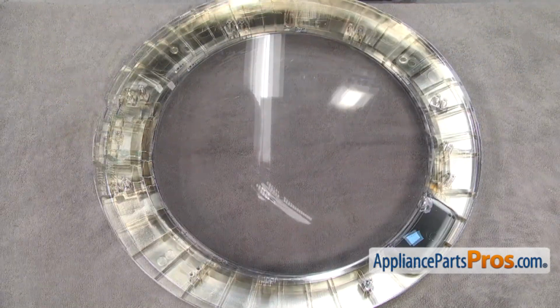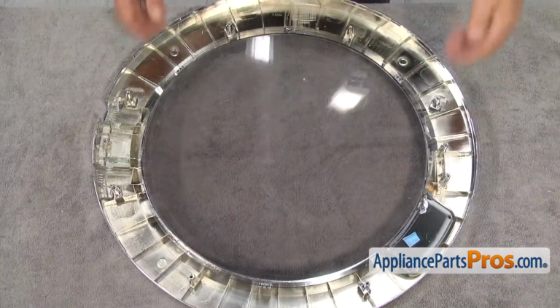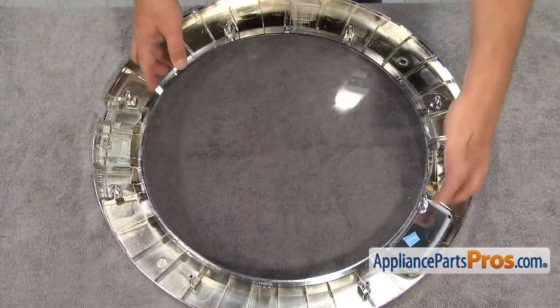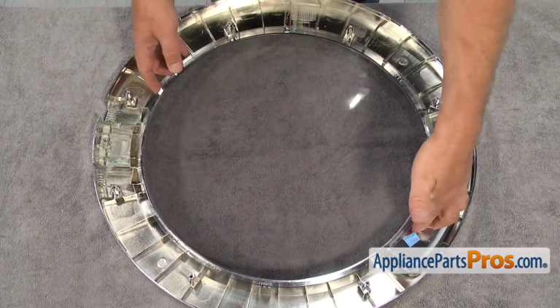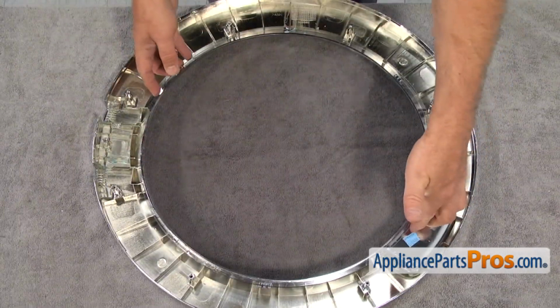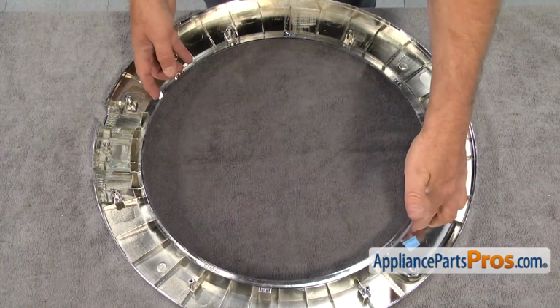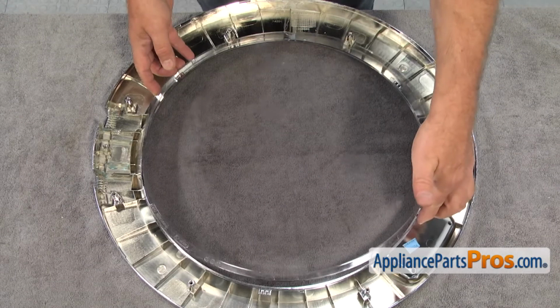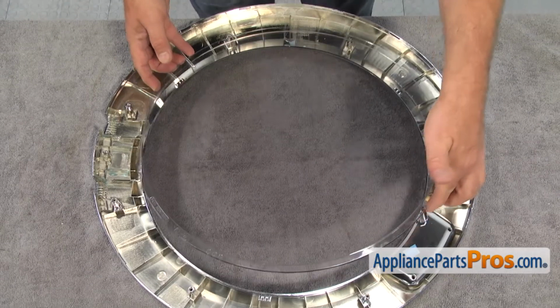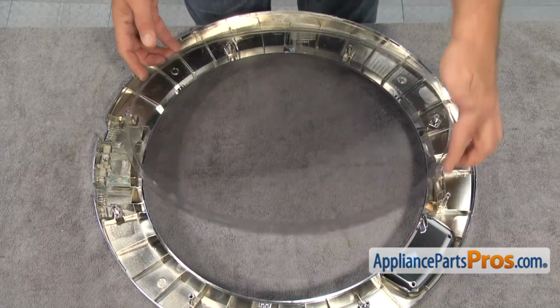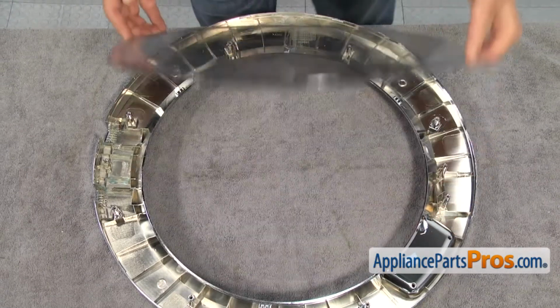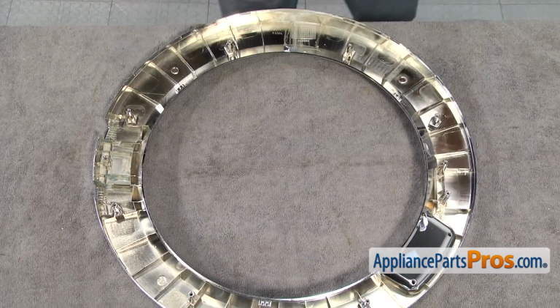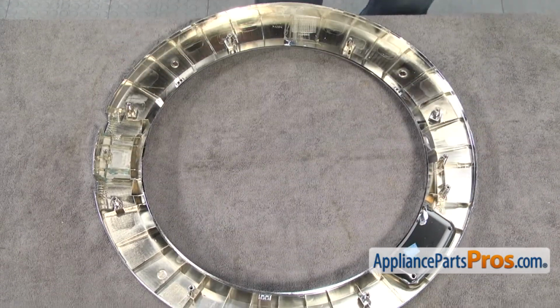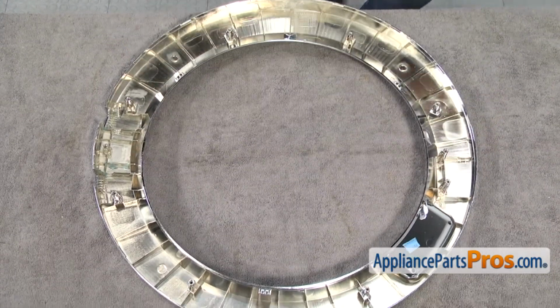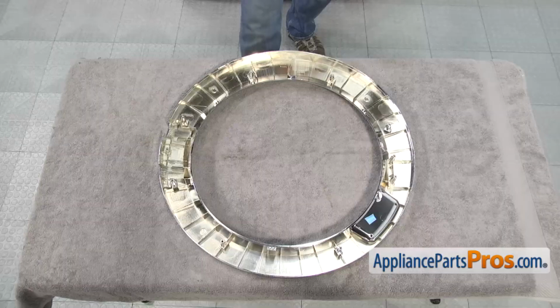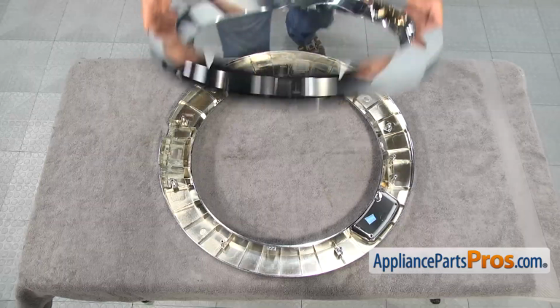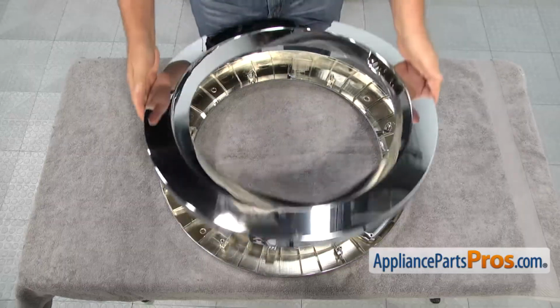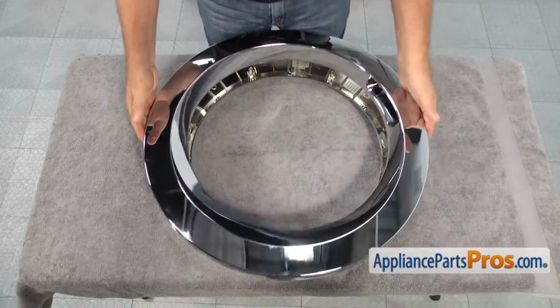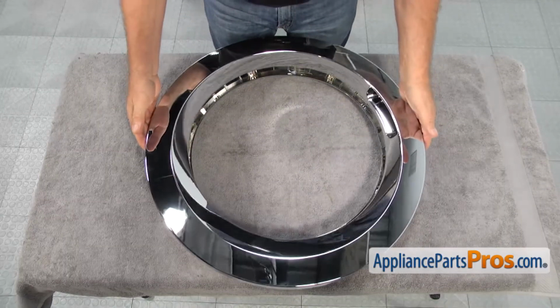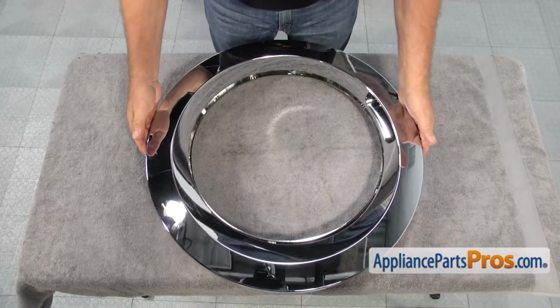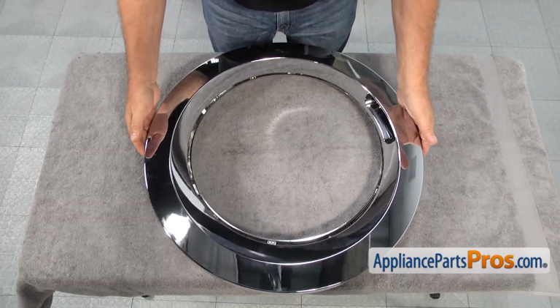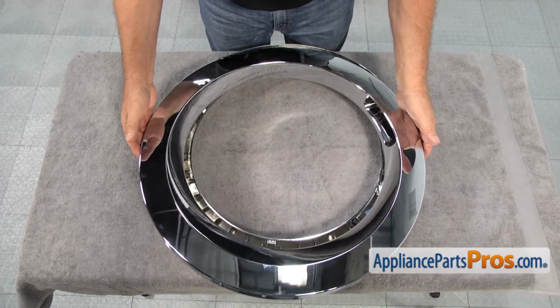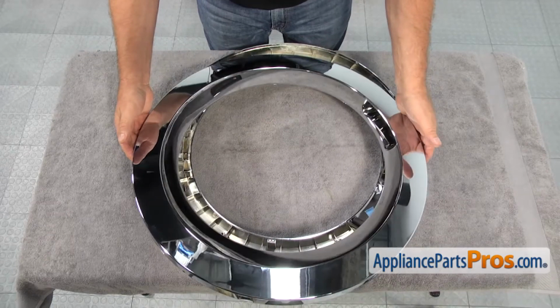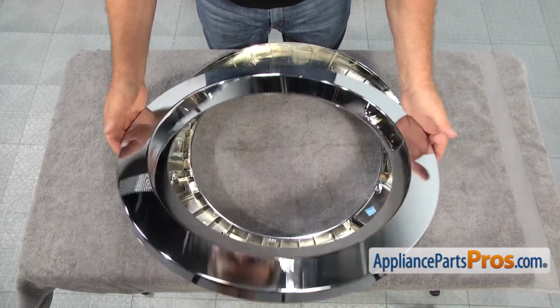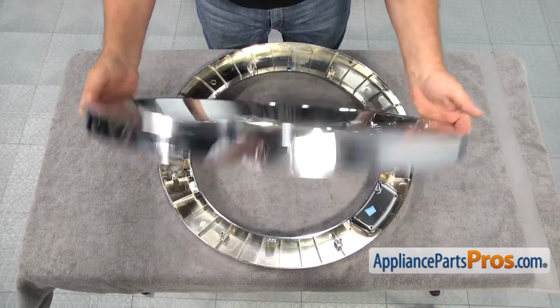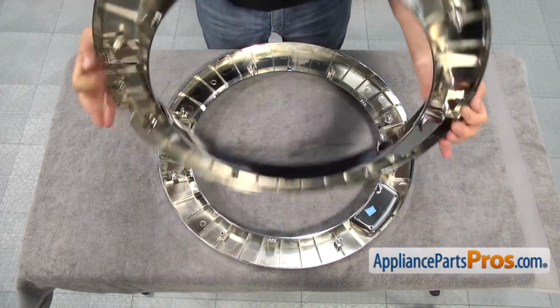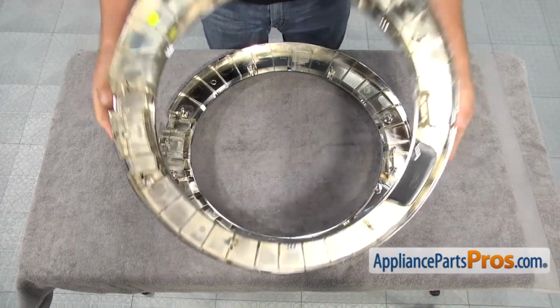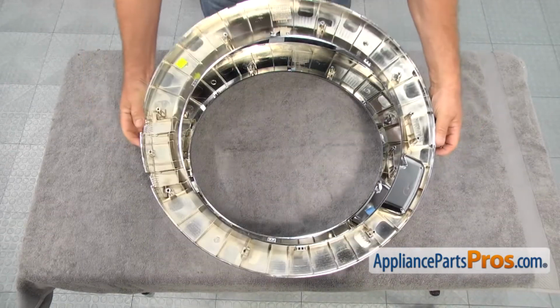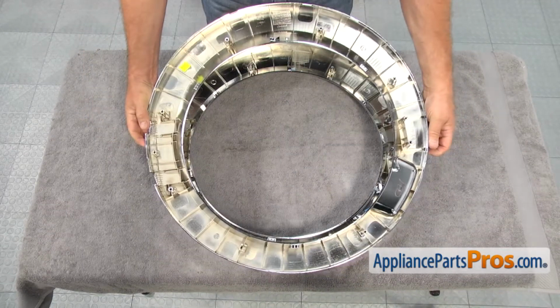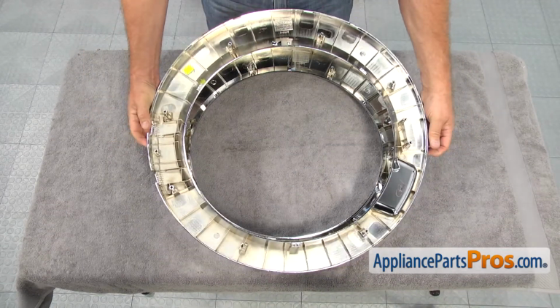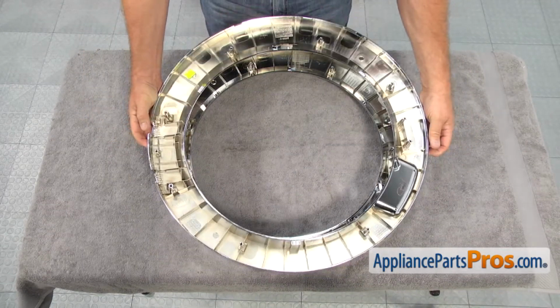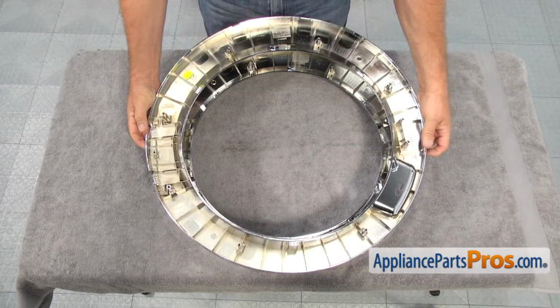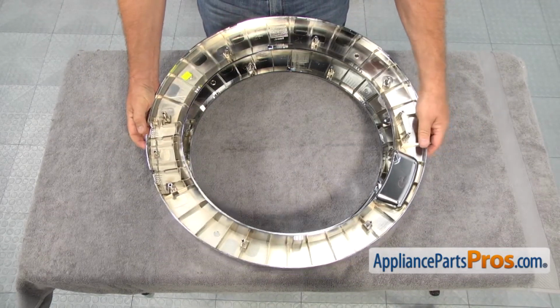Remove the outer door cover. This is the old outer door panel next to the new one. If you don't have this part, you can get it from AppliancePartsPros.com.